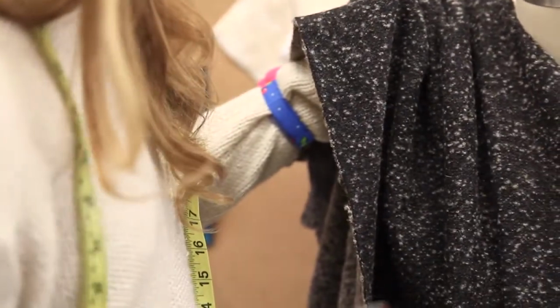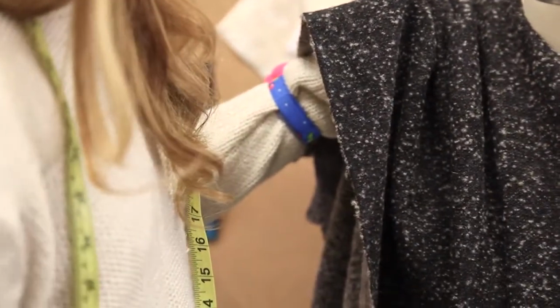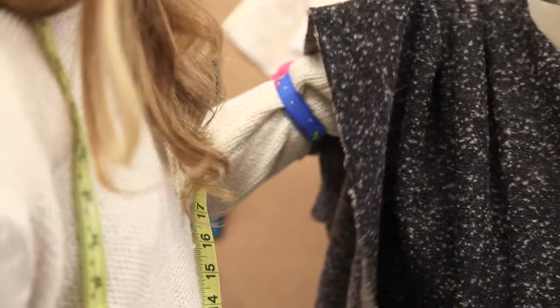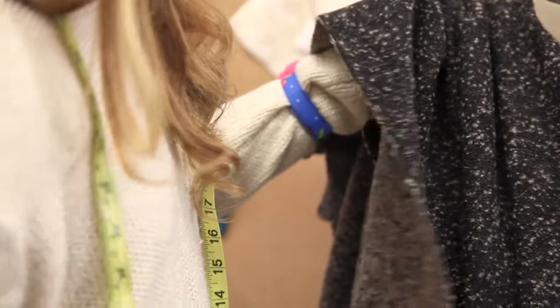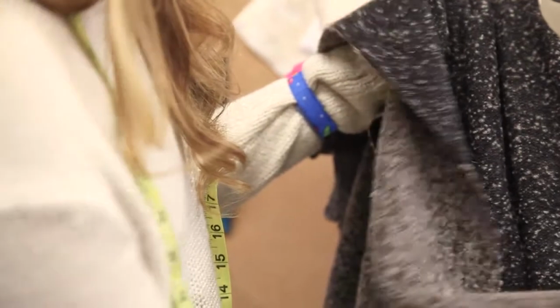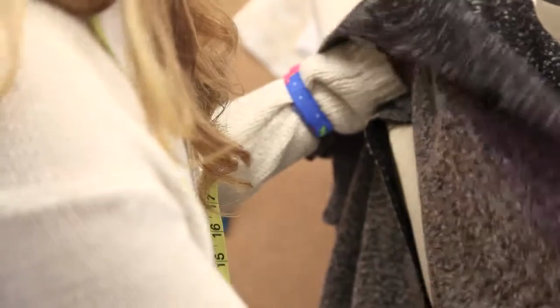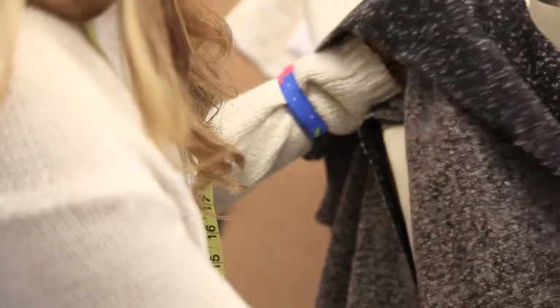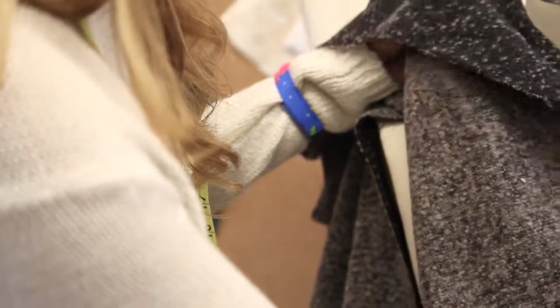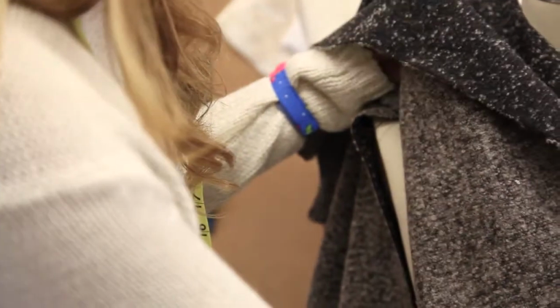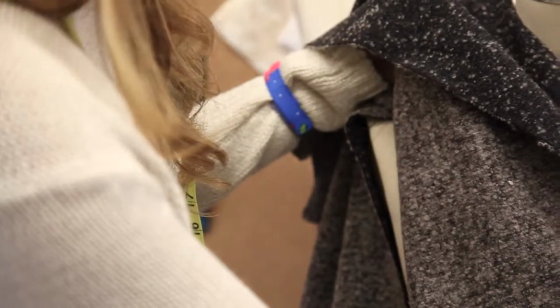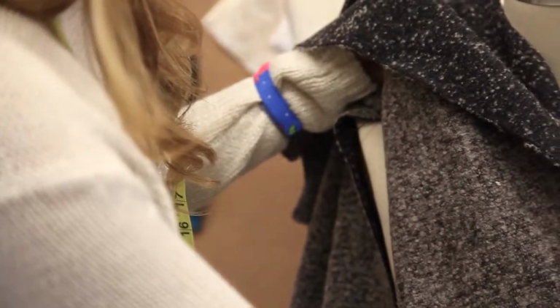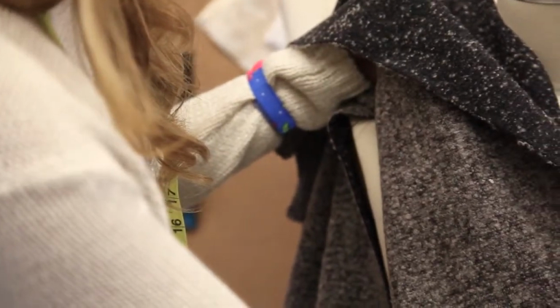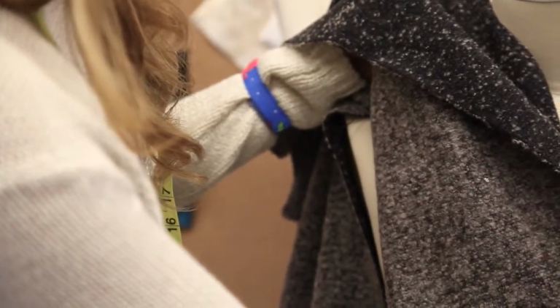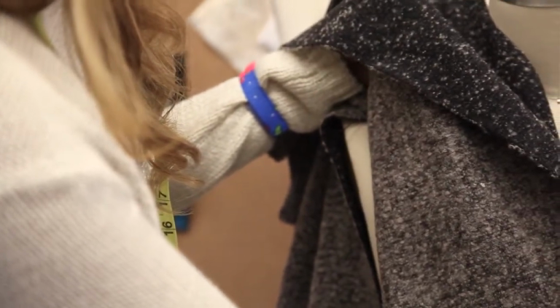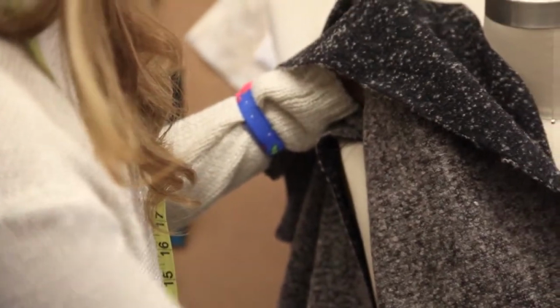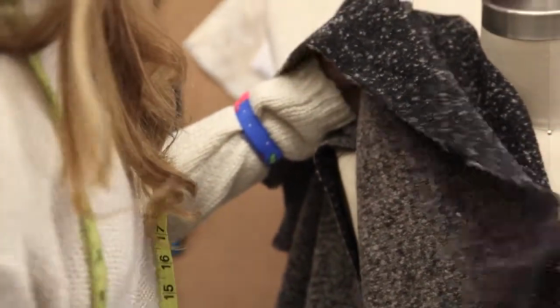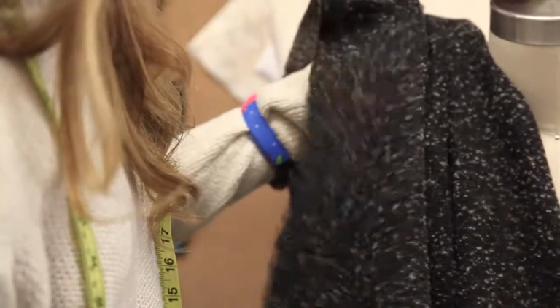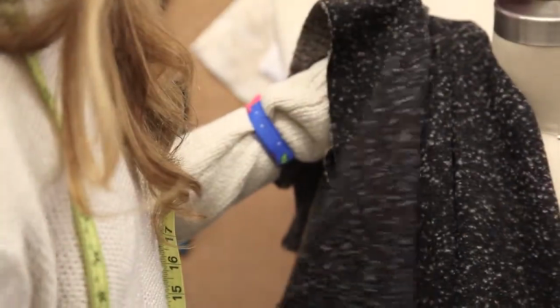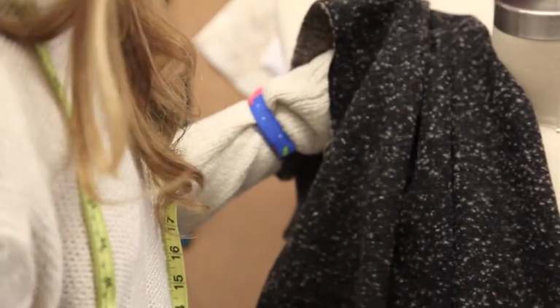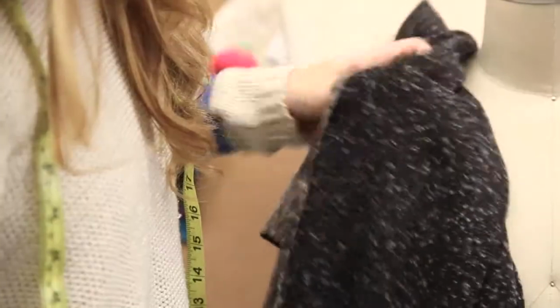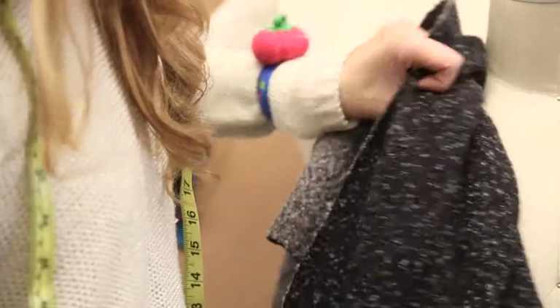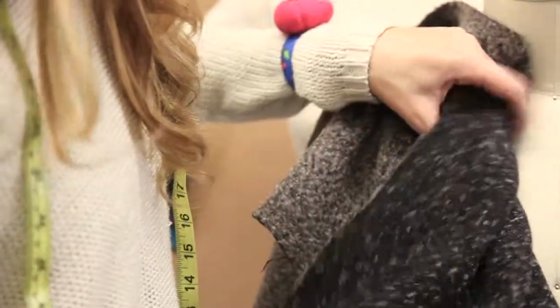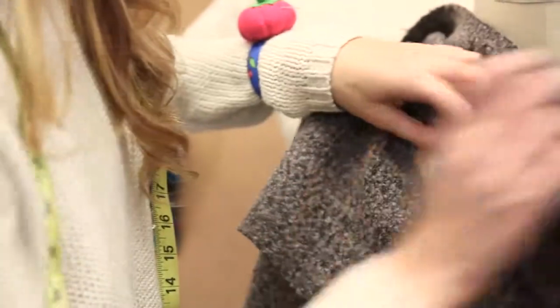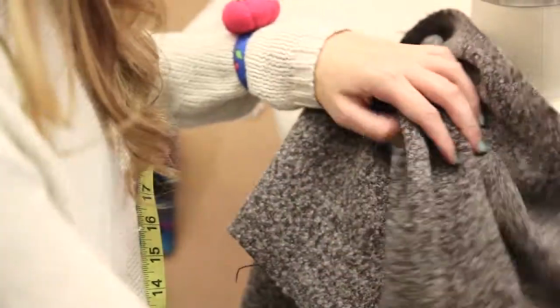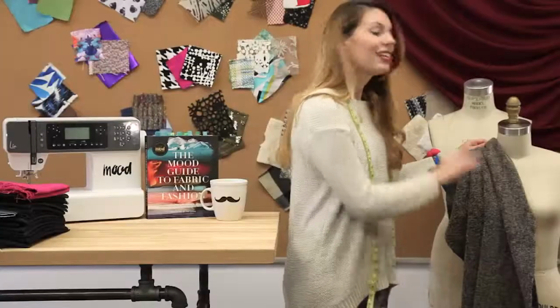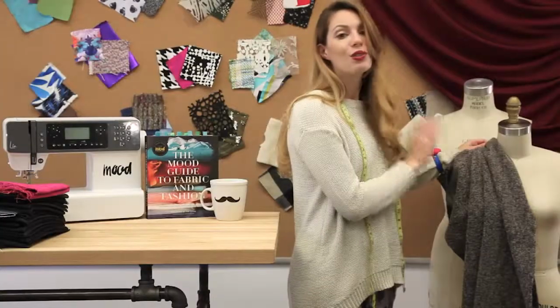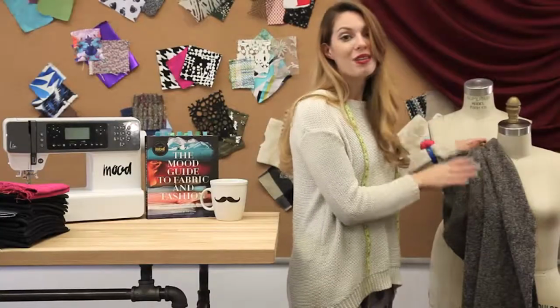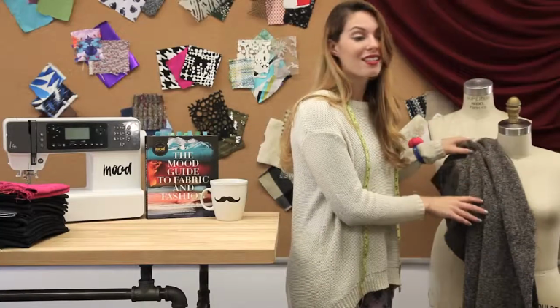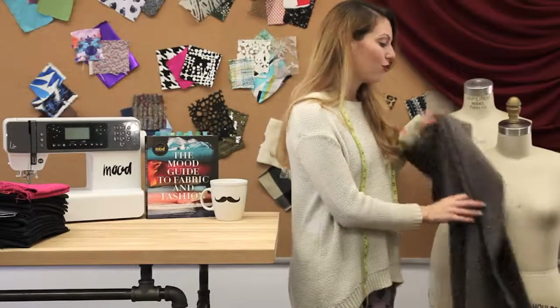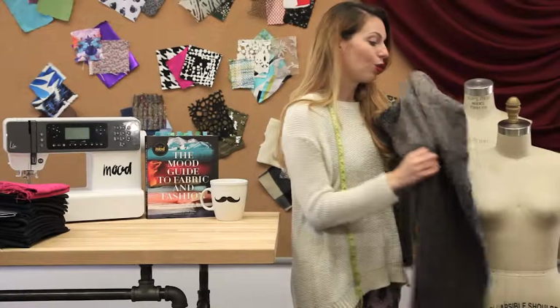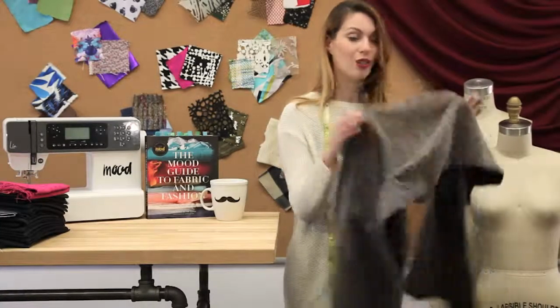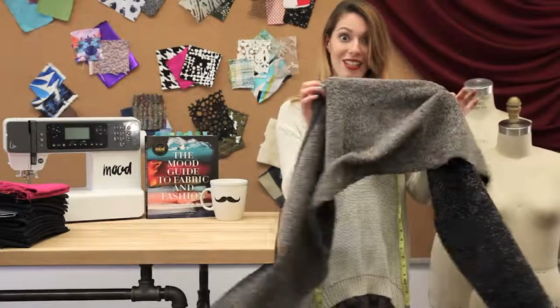I would probably line it just so that you don't feel the boils against your skin, but it's a great piece of wool to look into.